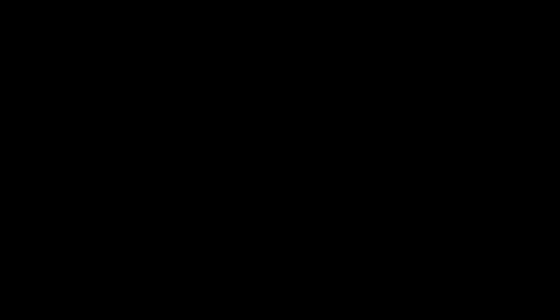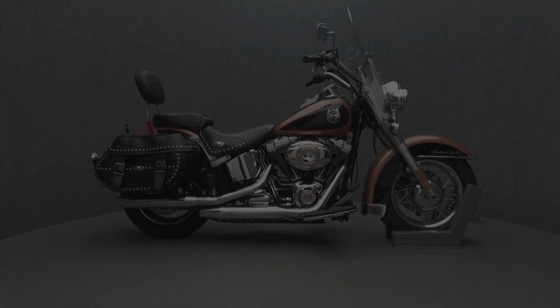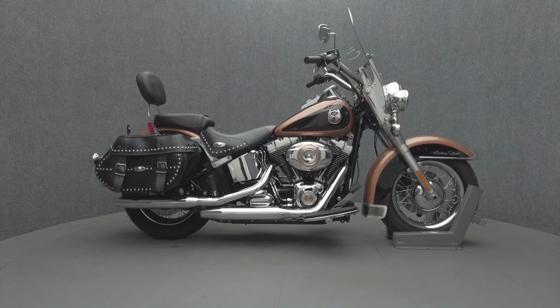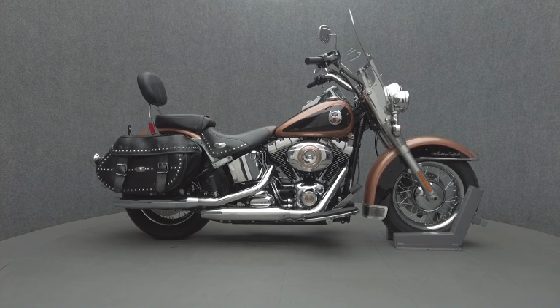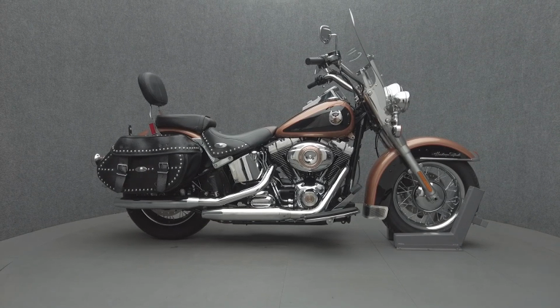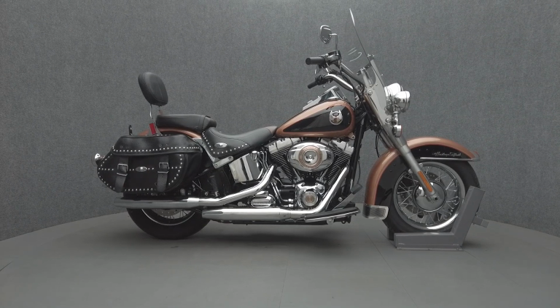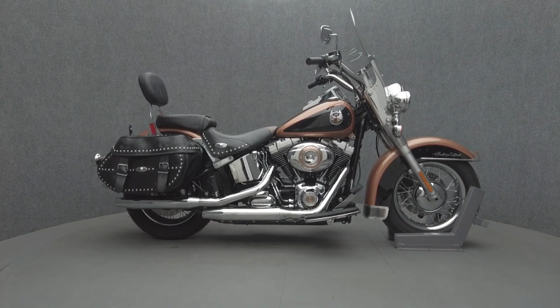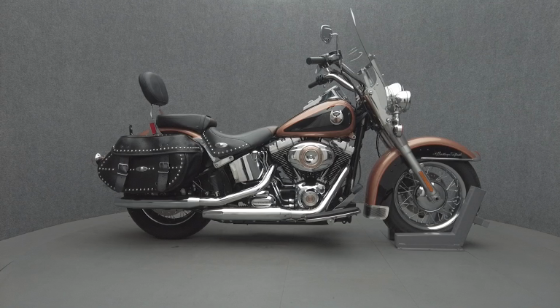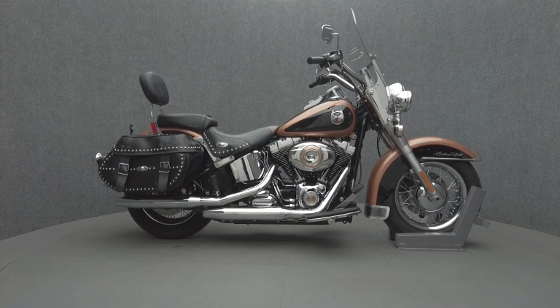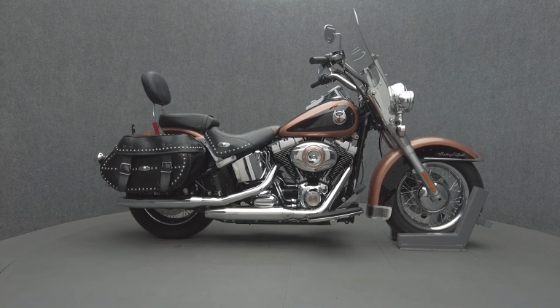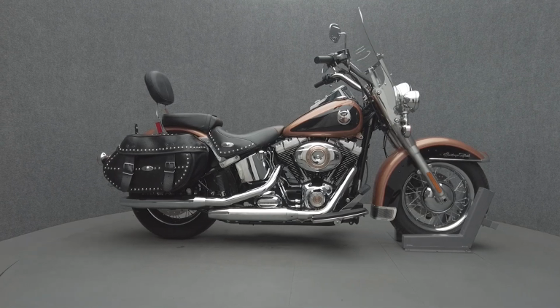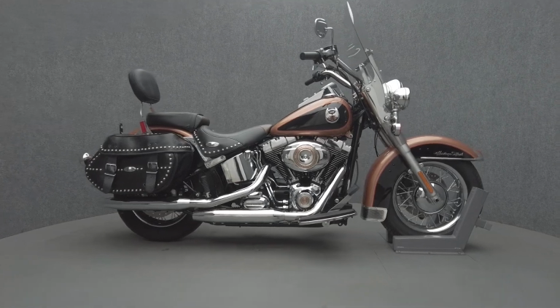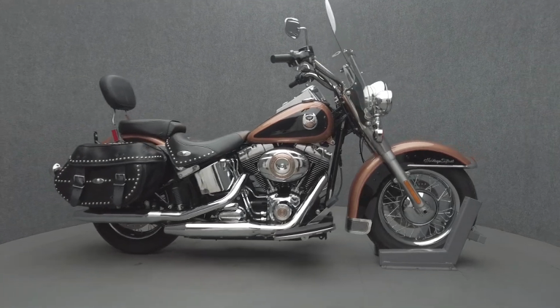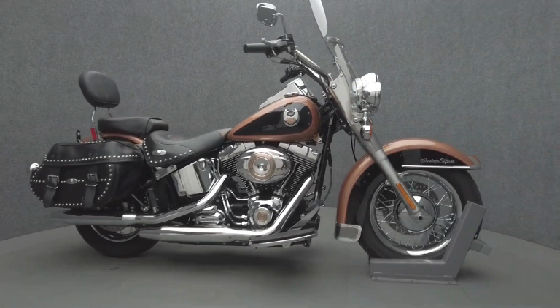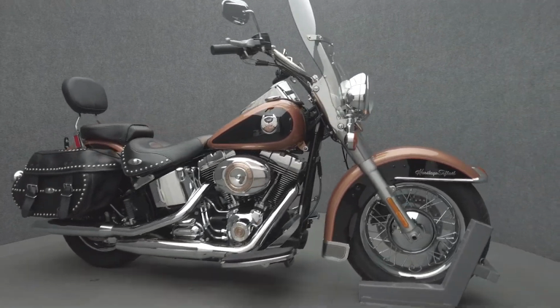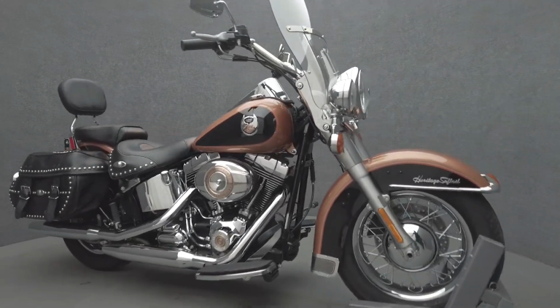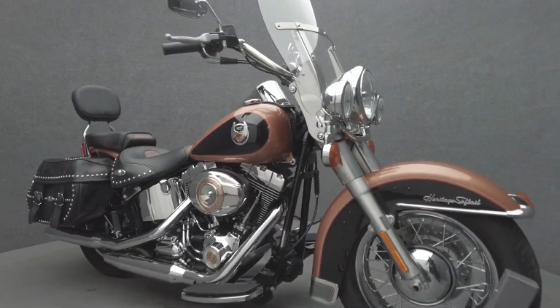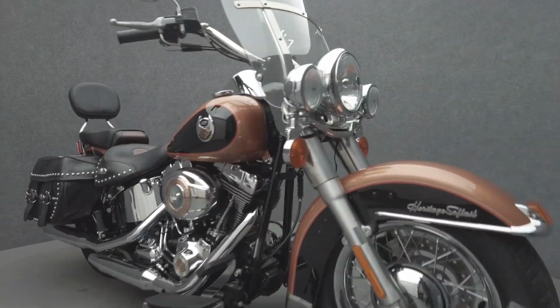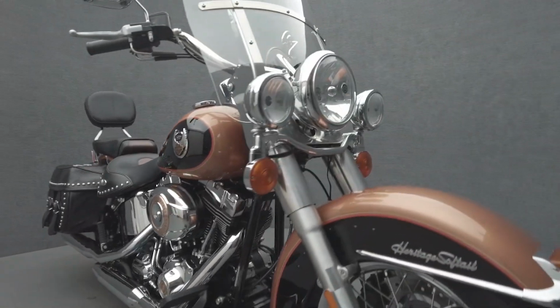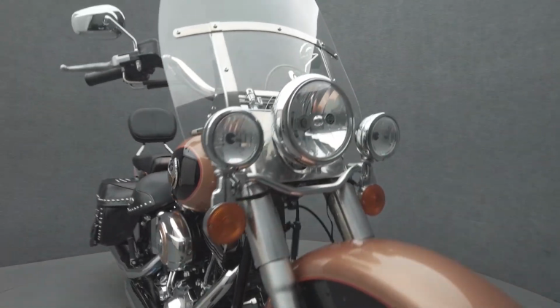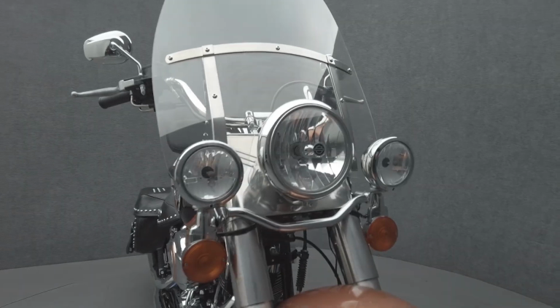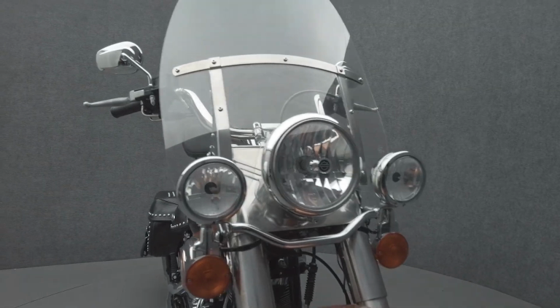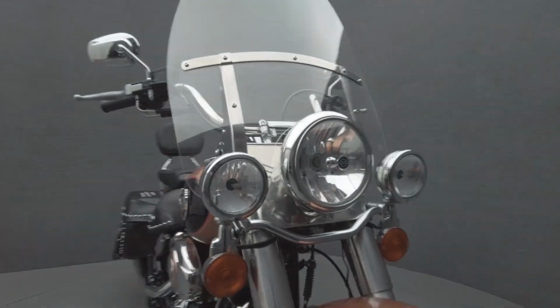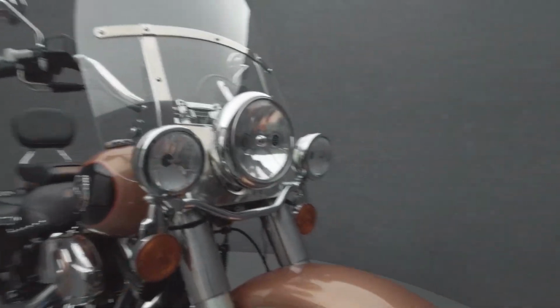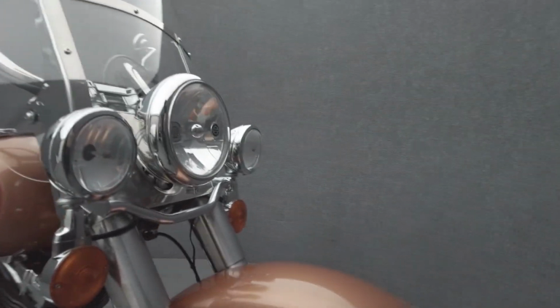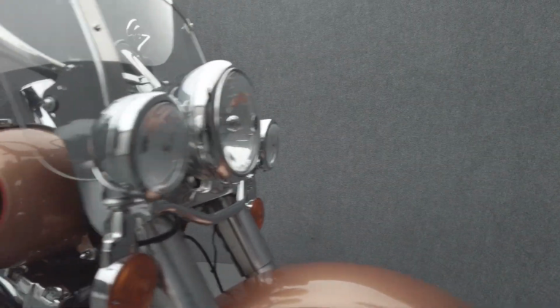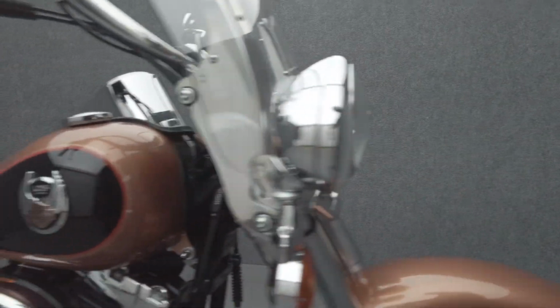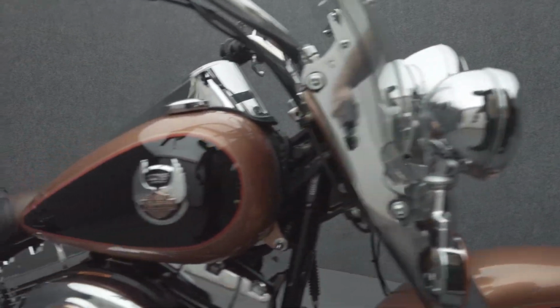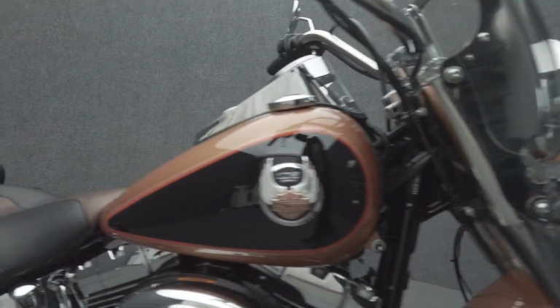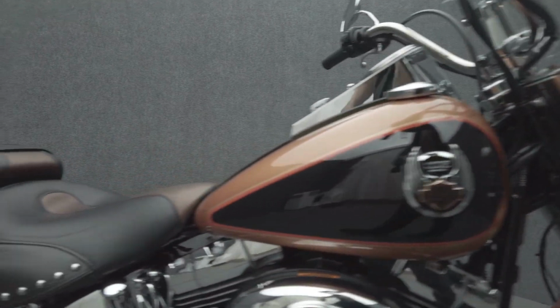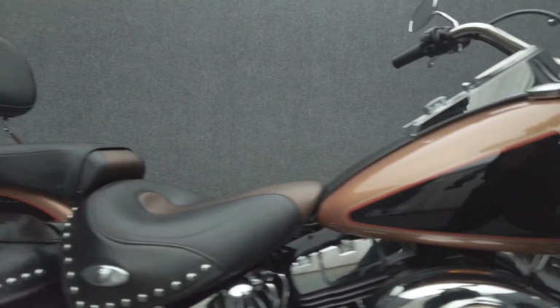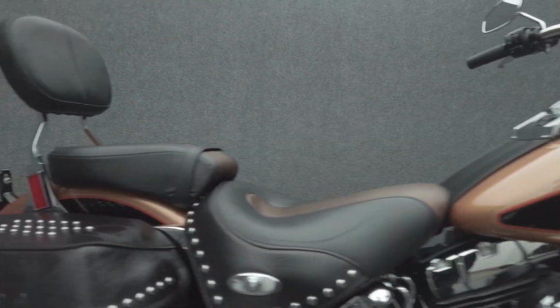Hey everyone, this is Keegan from National Power Sports. 2008 Harley-Davidson Heritage Softail Classic Anniversary with 3,824 miles passes New Hampshire State Inspection and runs well.